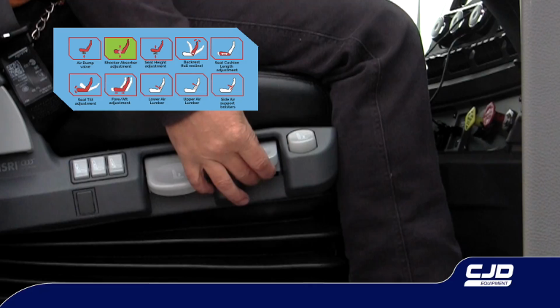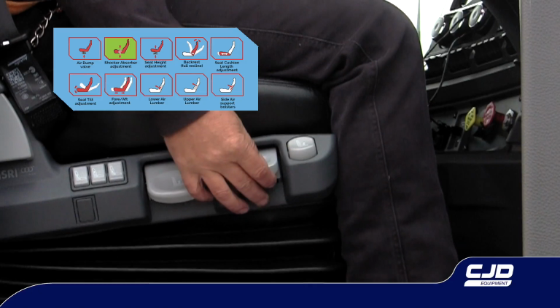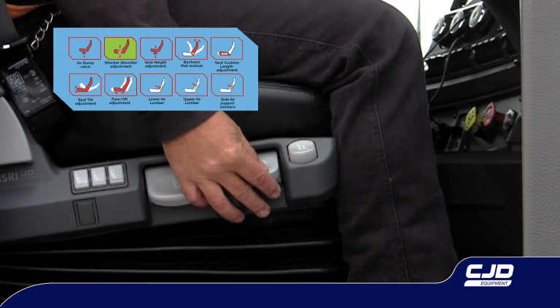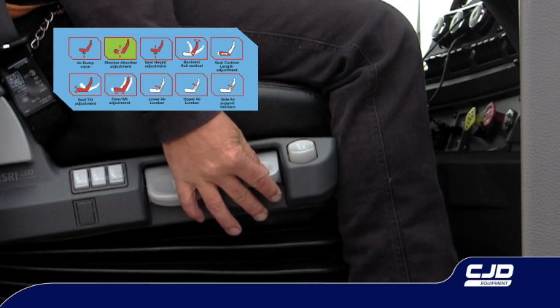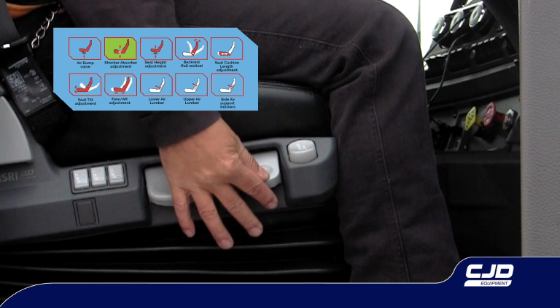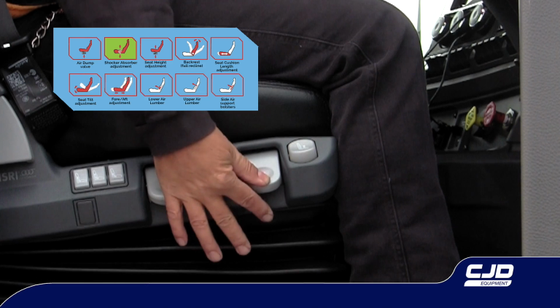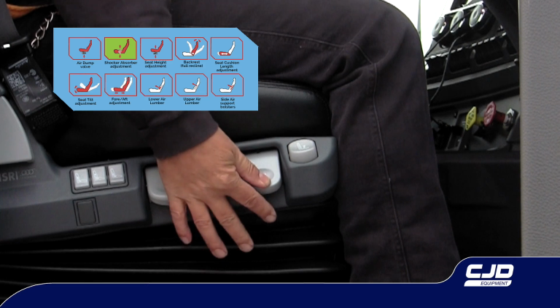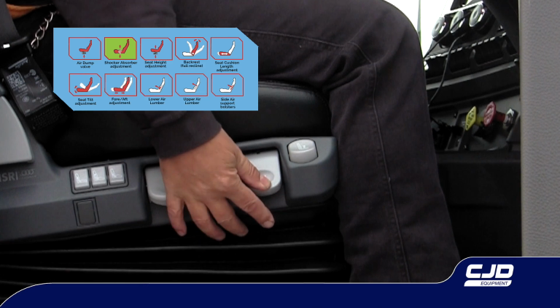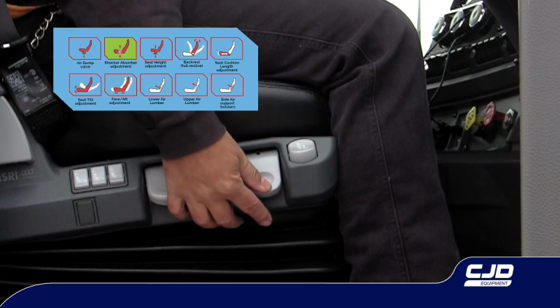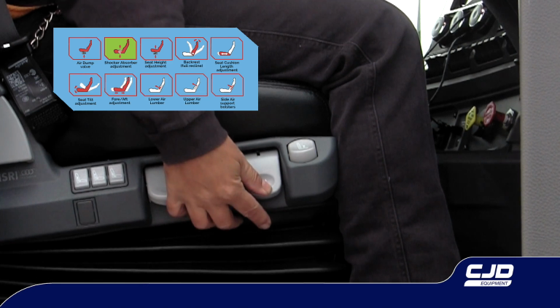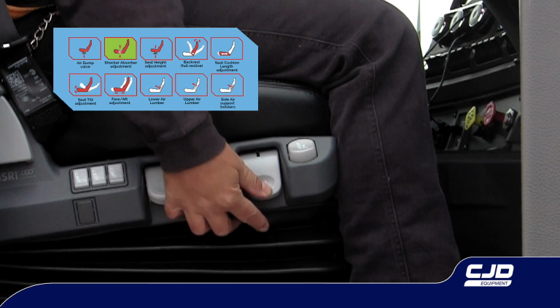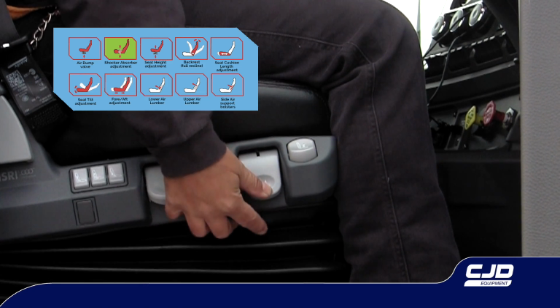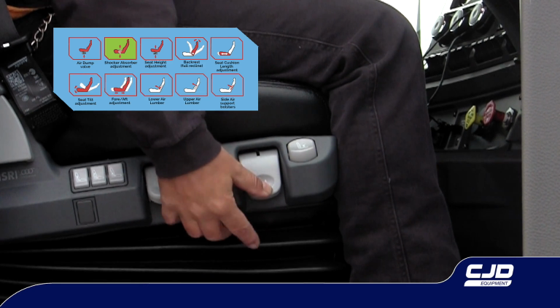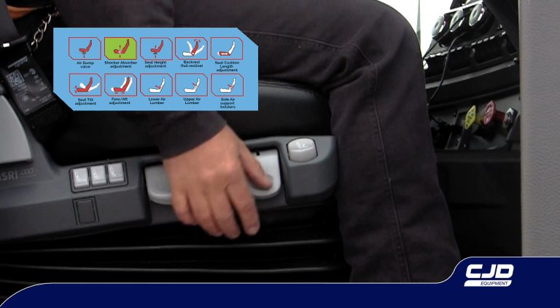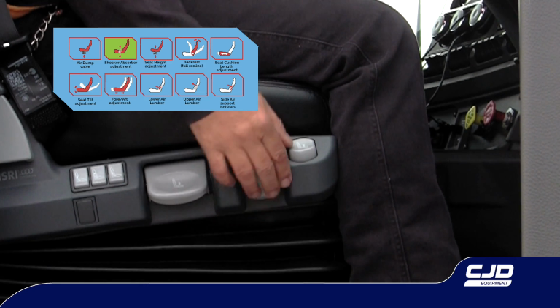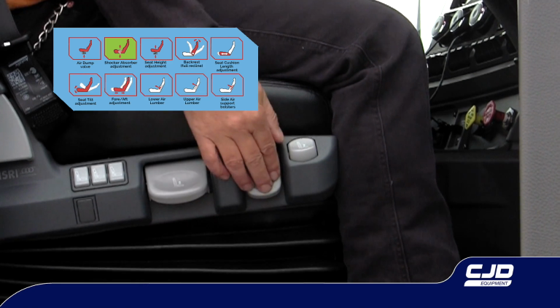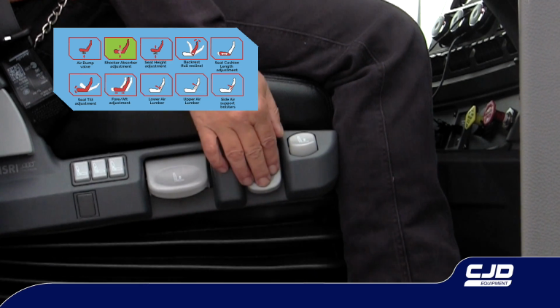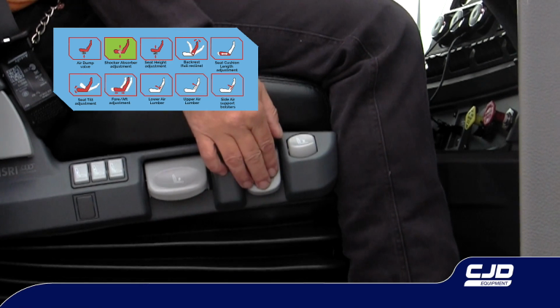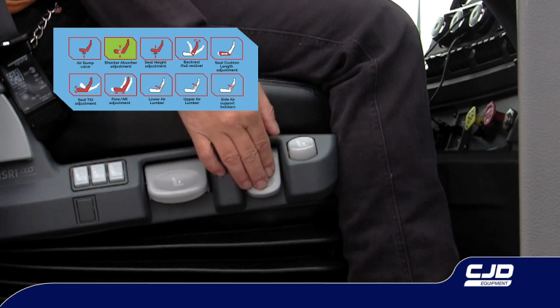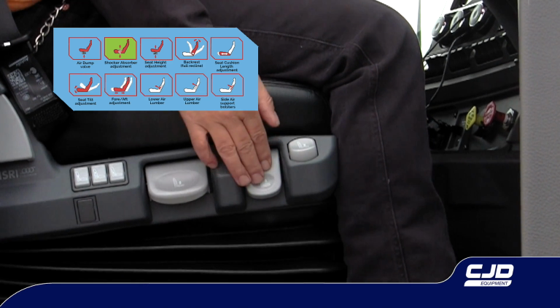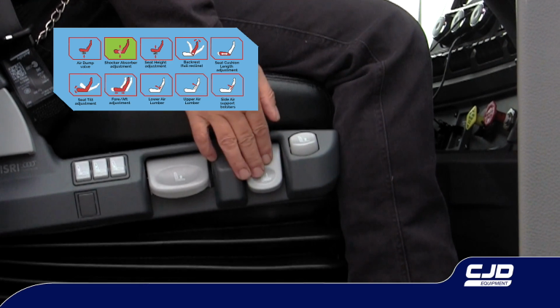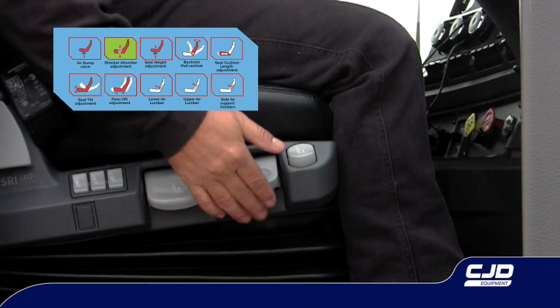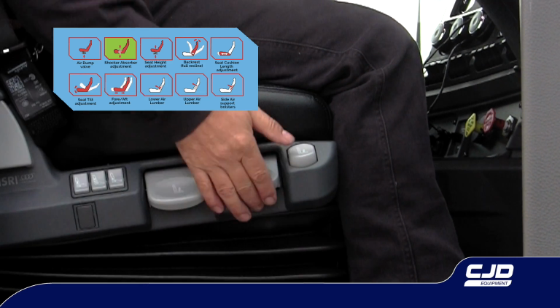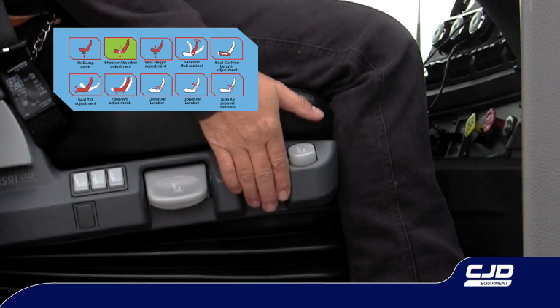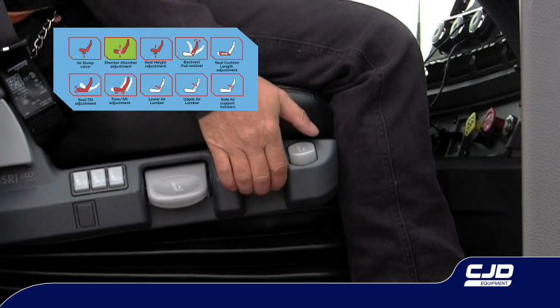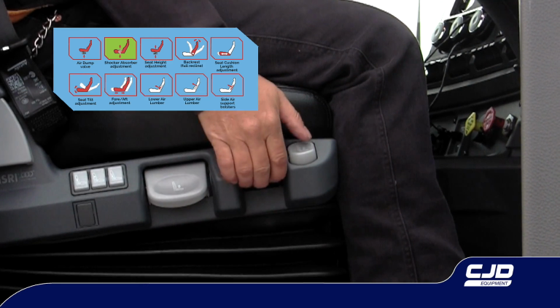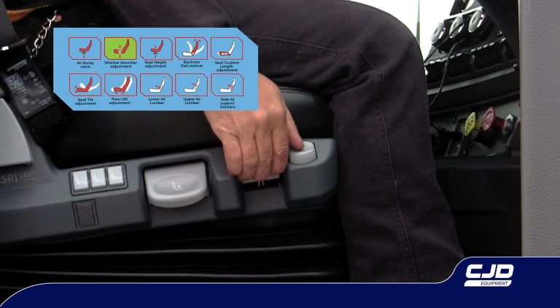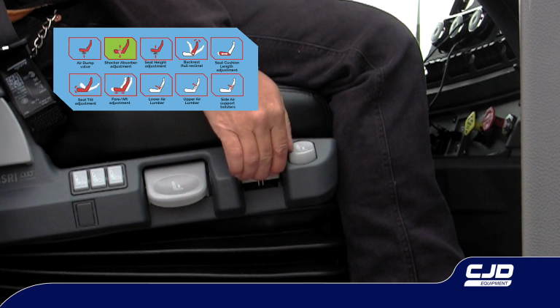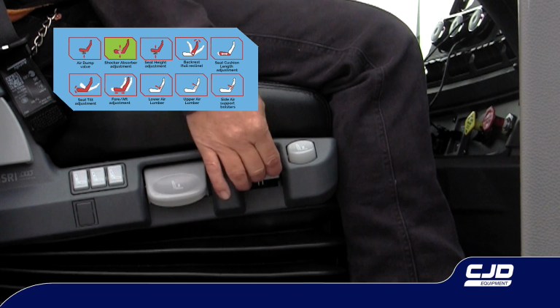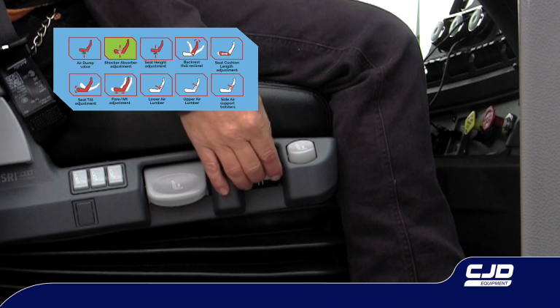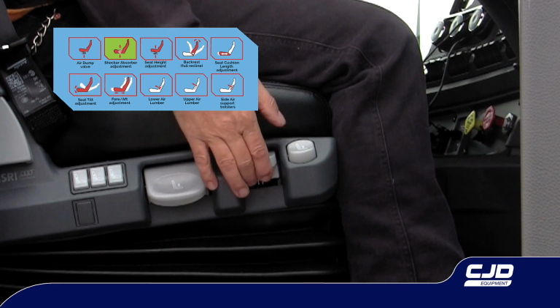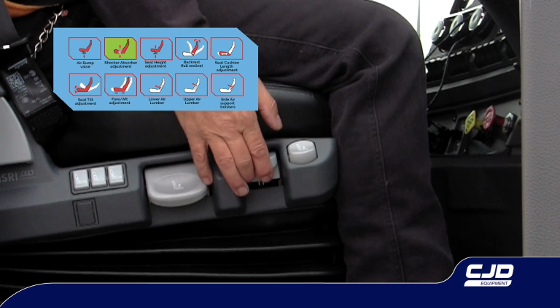Shock absorber adjustment. Gently push the lever down for a firmer suspension or stiffer ride. Lift the lever for a softer suspension or floating ride.